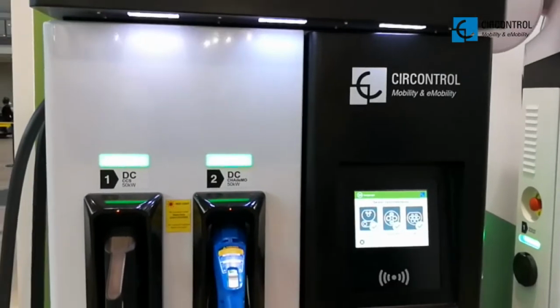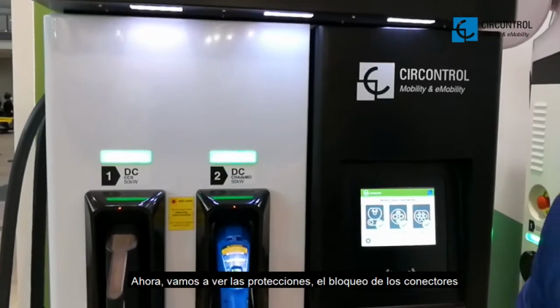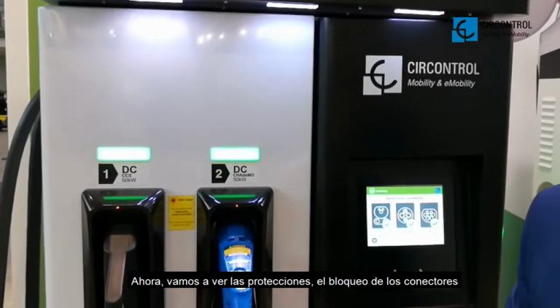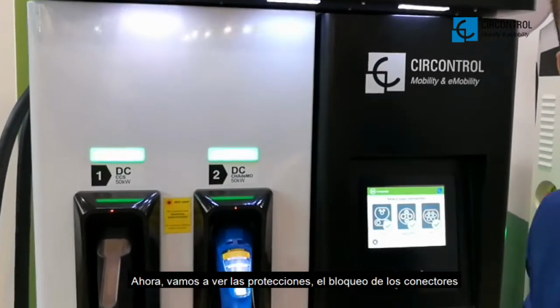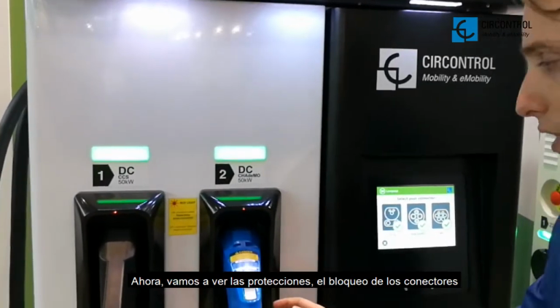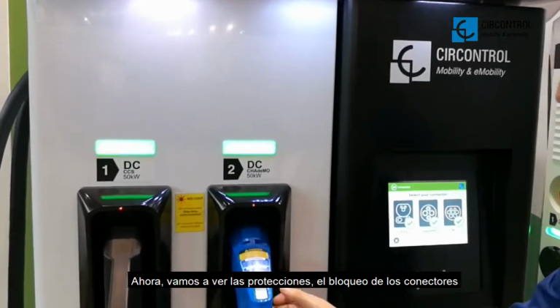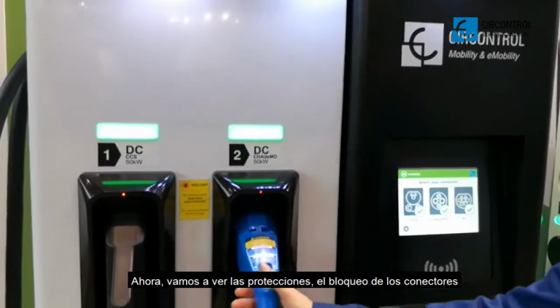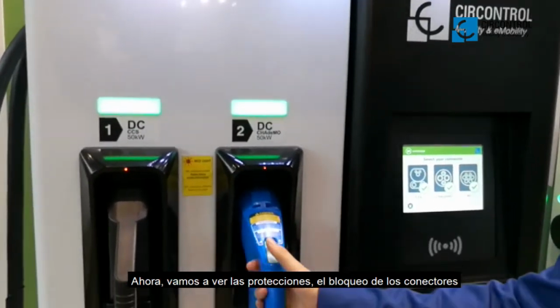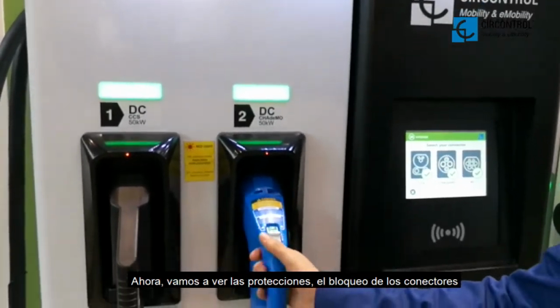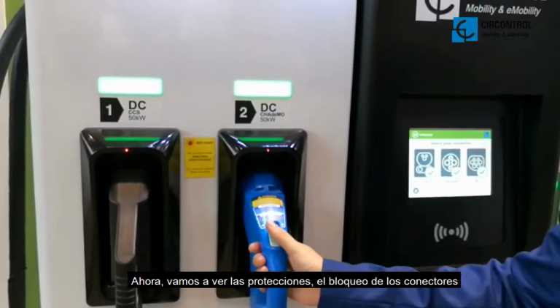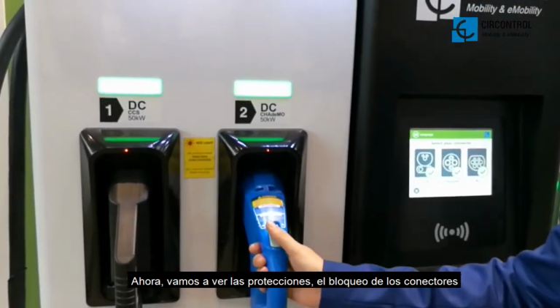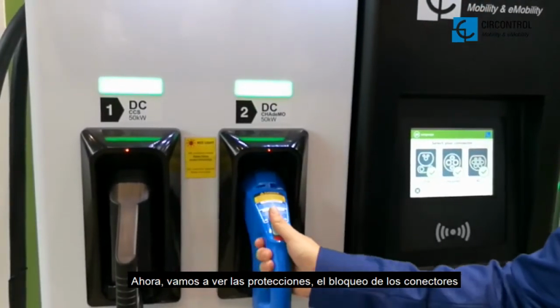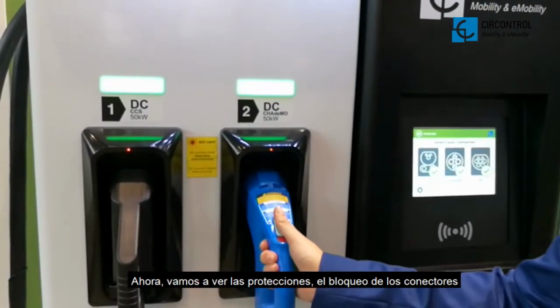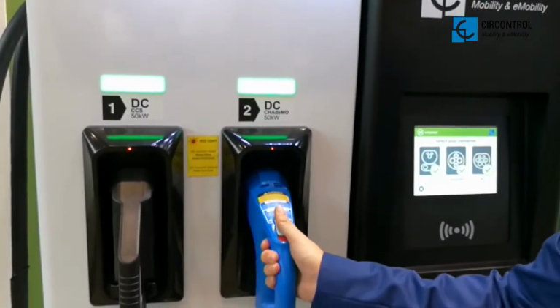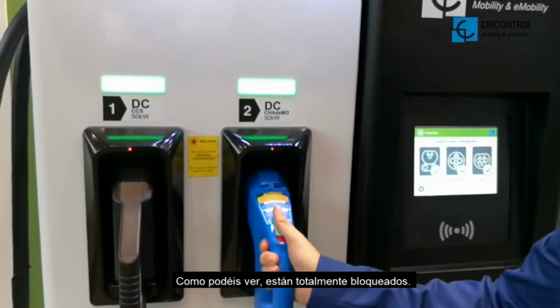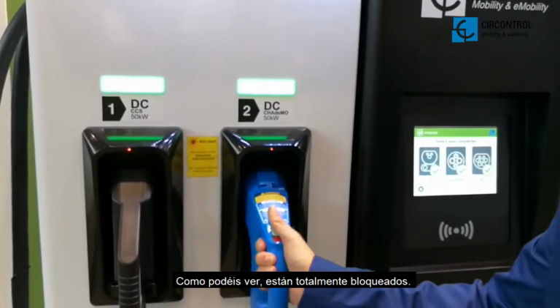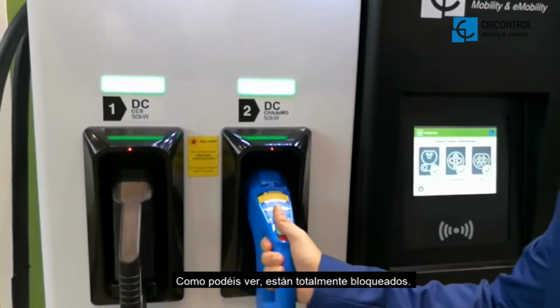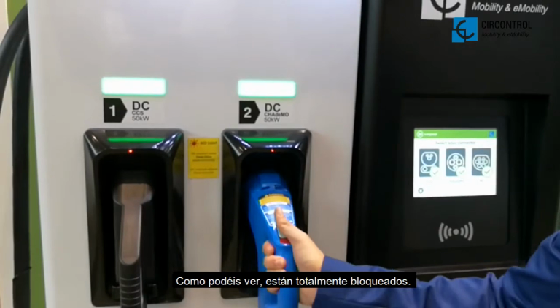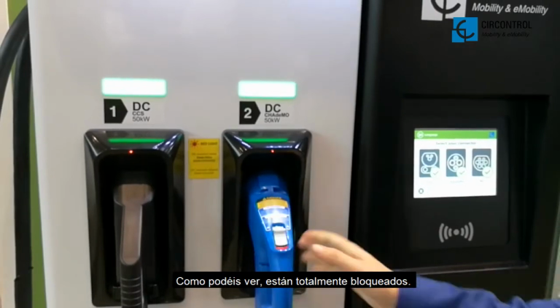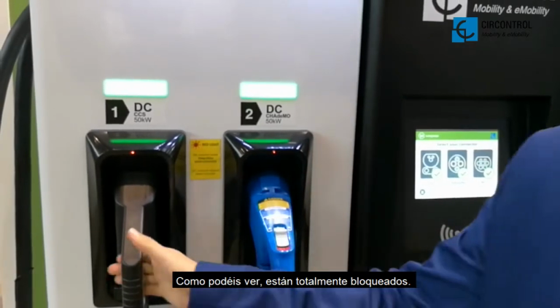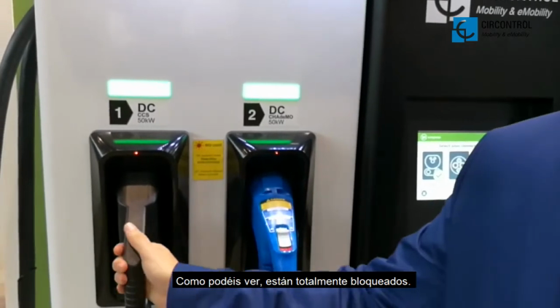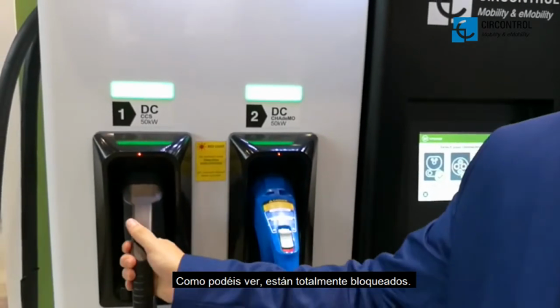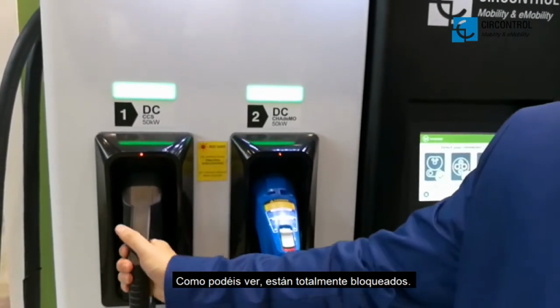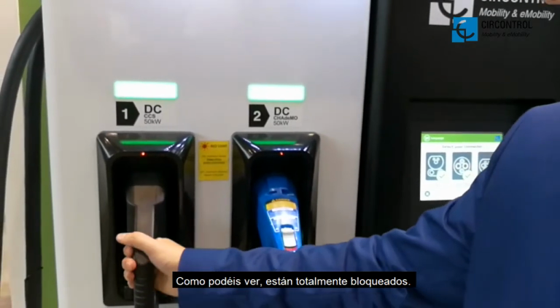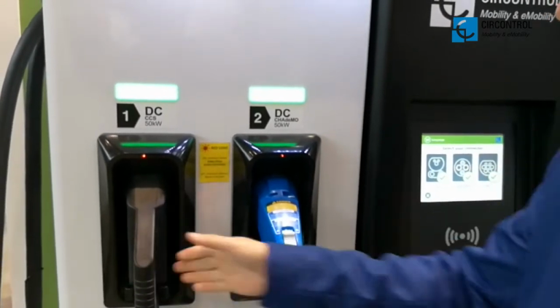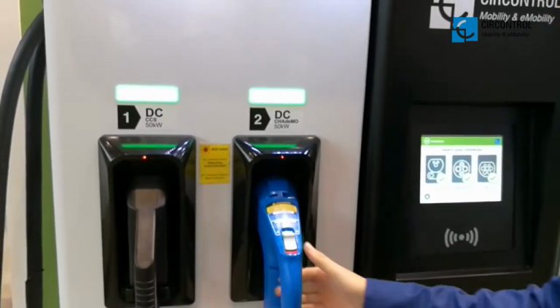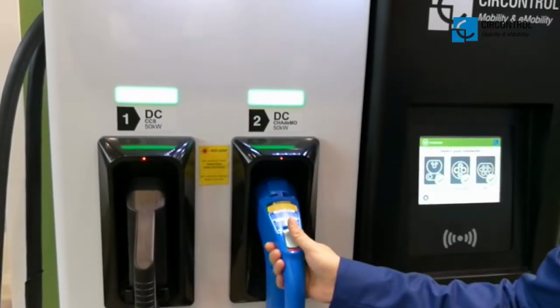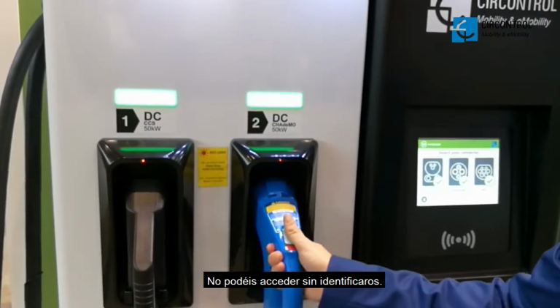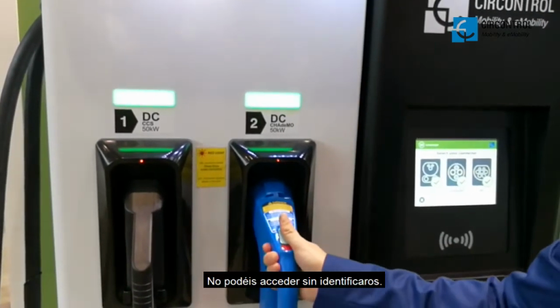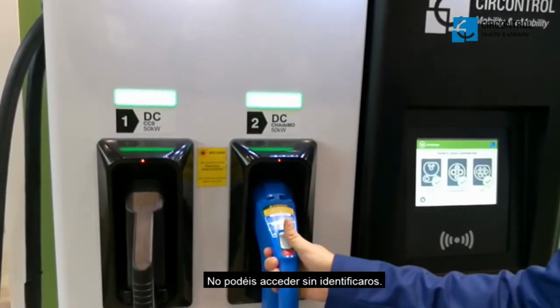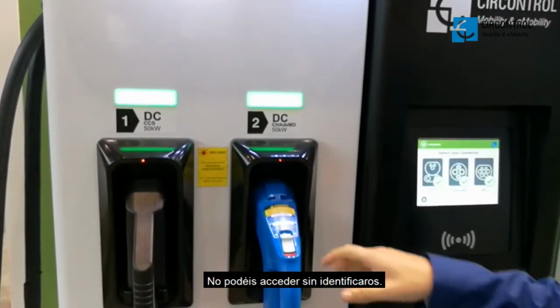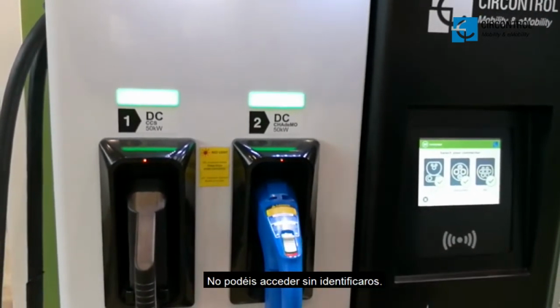Now we are going to move to the protection — the locking connectors. As you can see, they are totally locked. You cannot access without authenticating yourself.